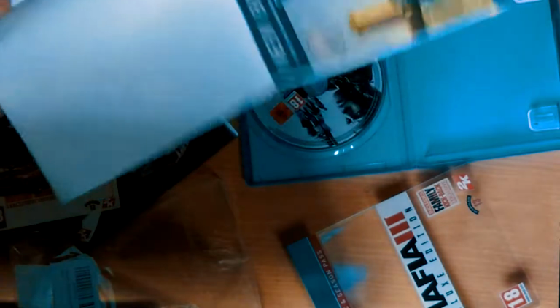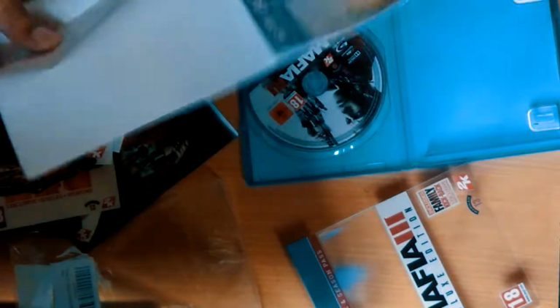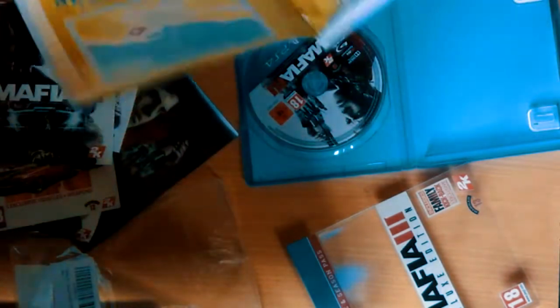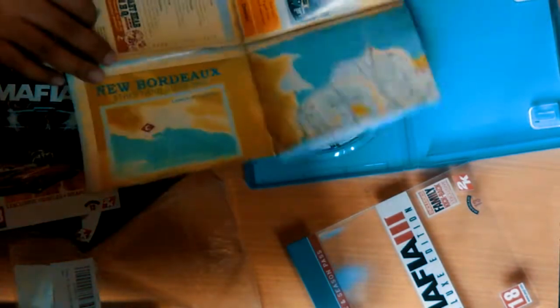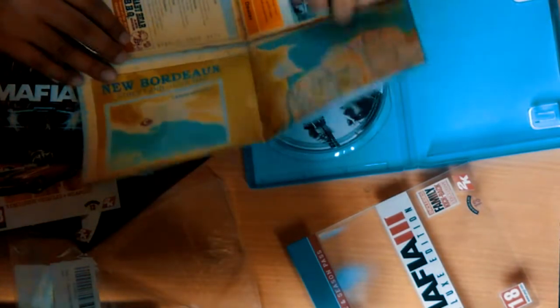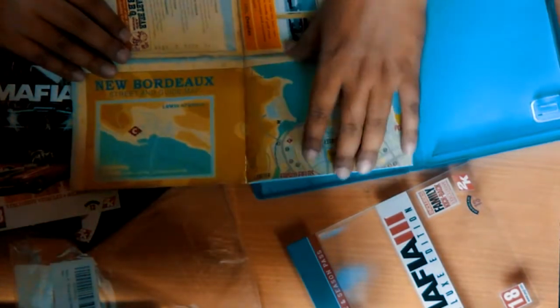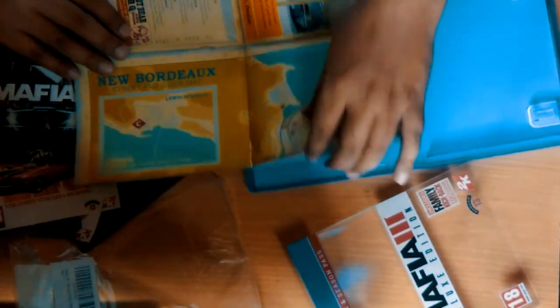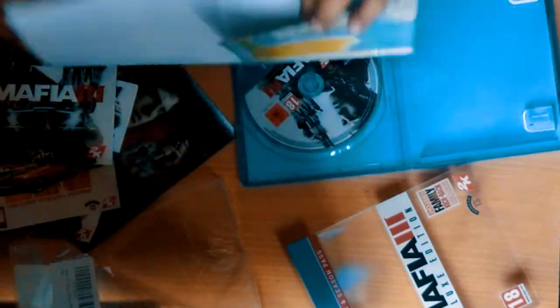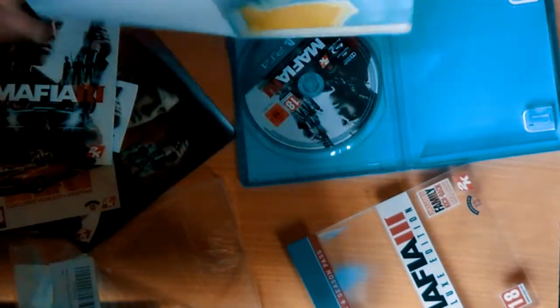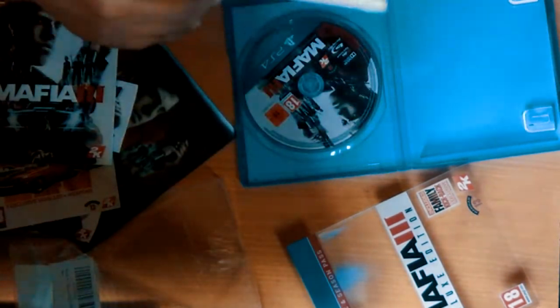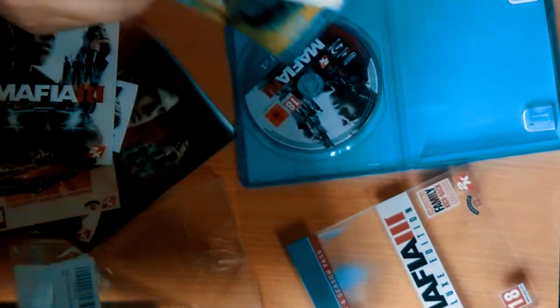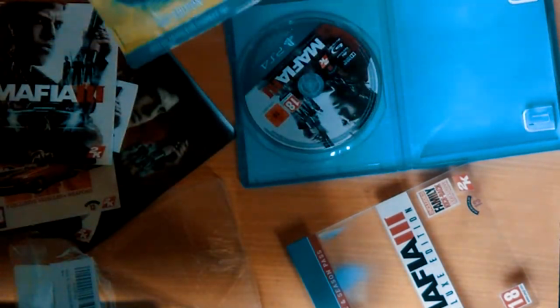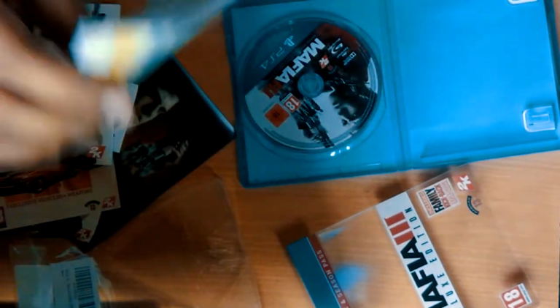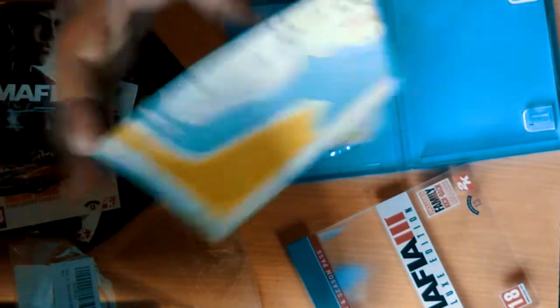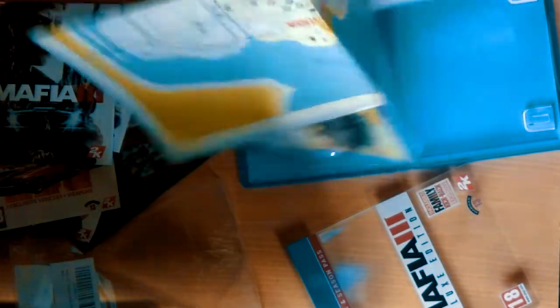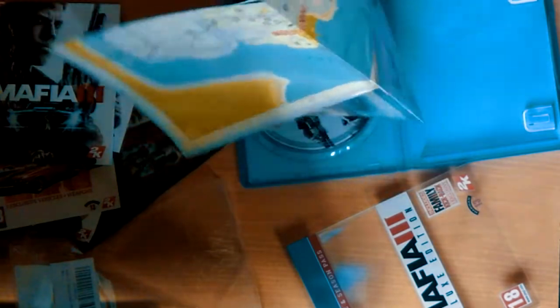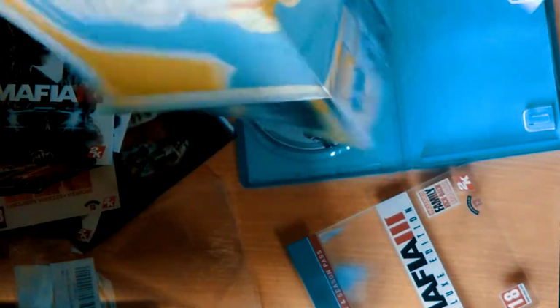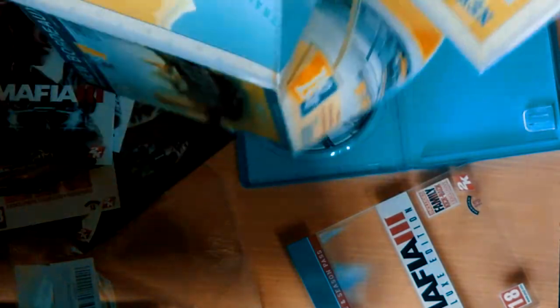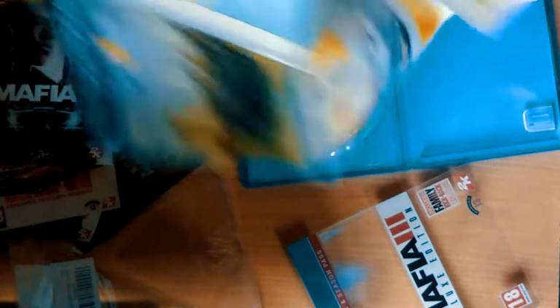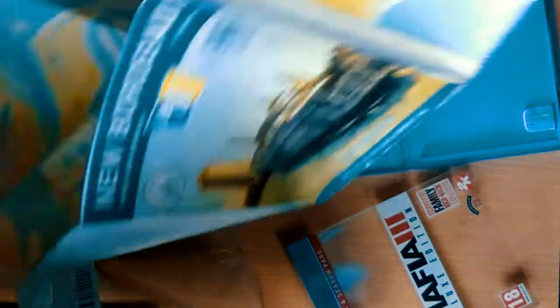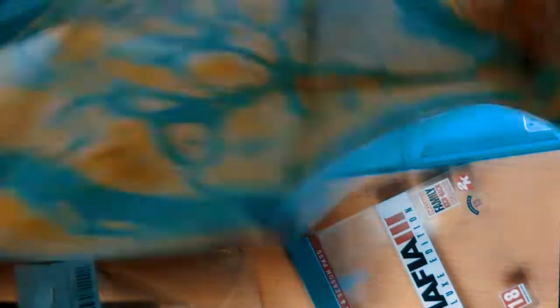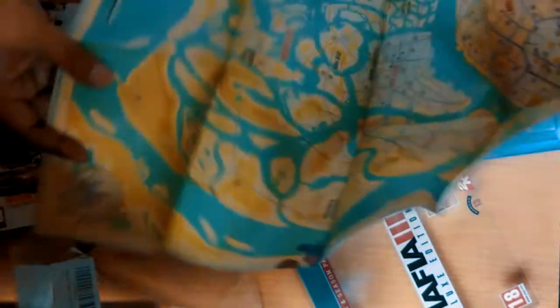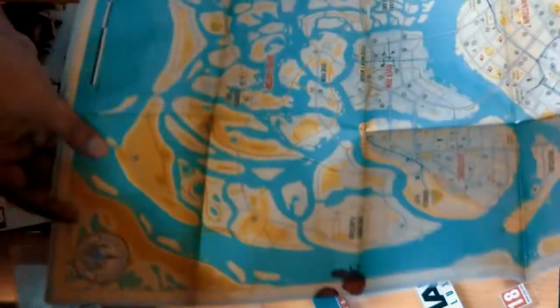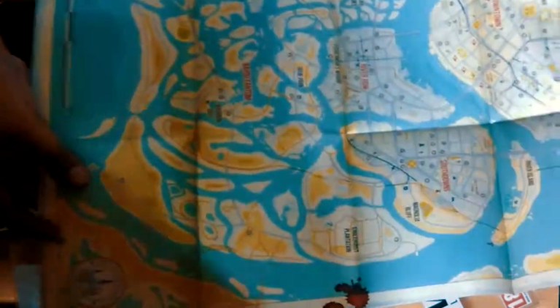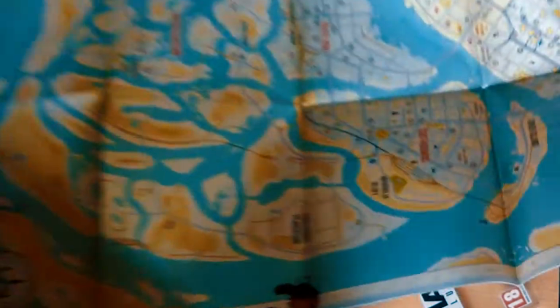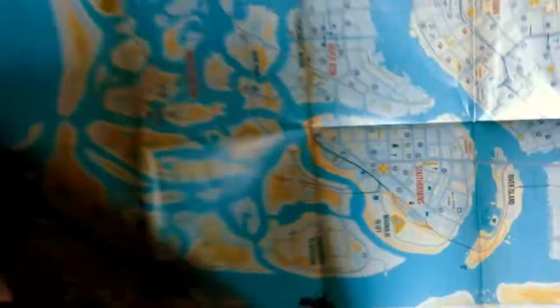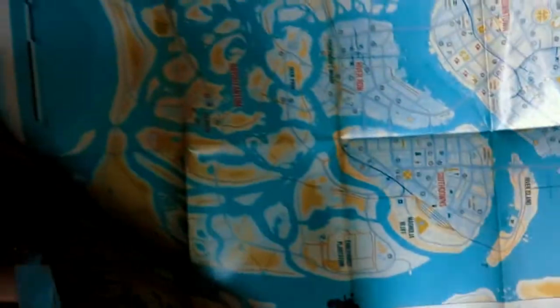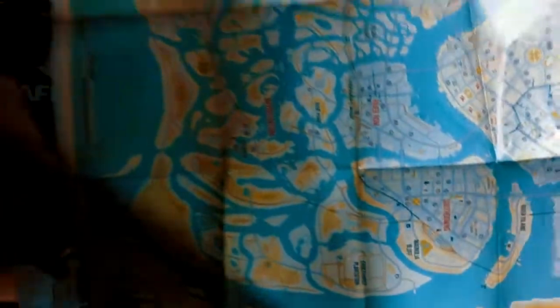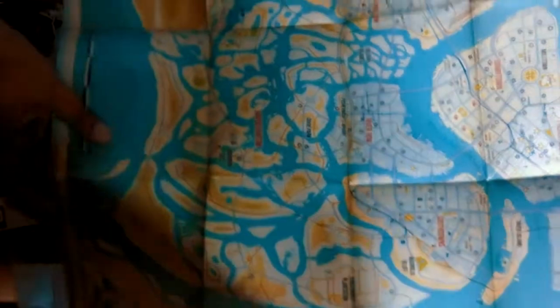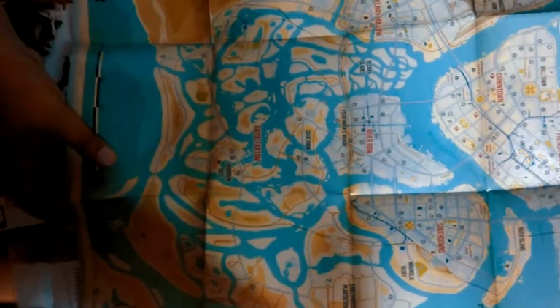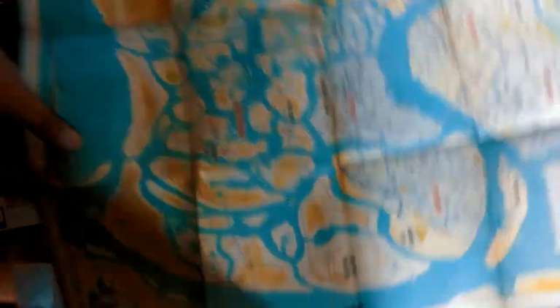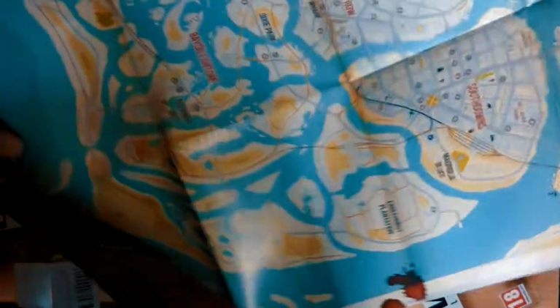So yeah, this was the quick and short unboxing of the Mafia 3 Deluxe Edition. I hope you guys have enjoyed the video. Thanks for watching — please rate, share, and subscribe to the channel, and be sure to look out for the new gameplay.